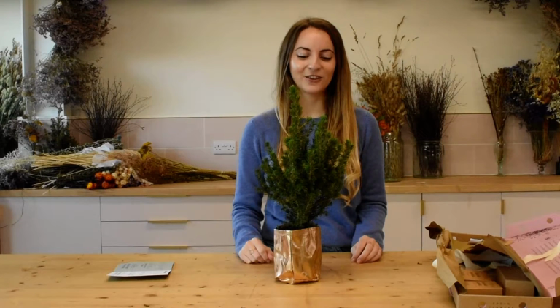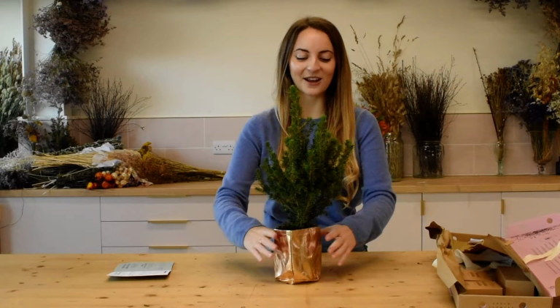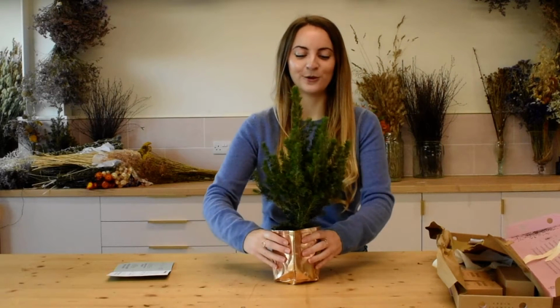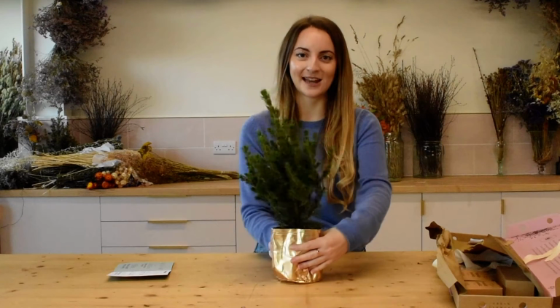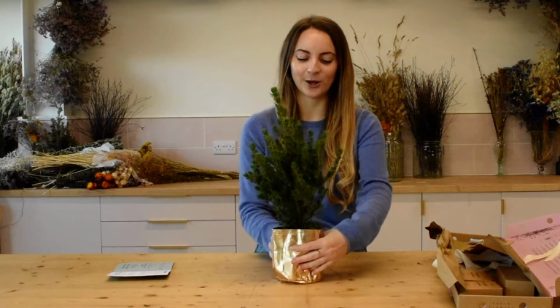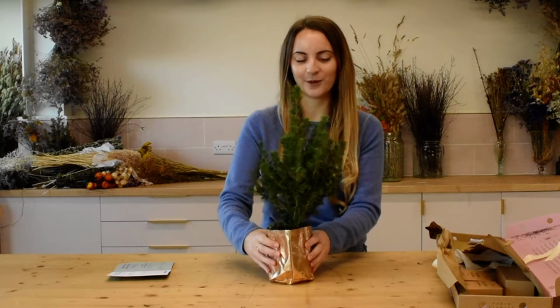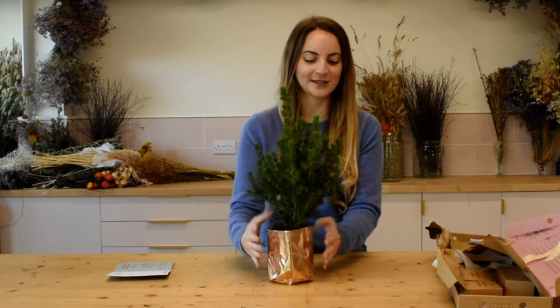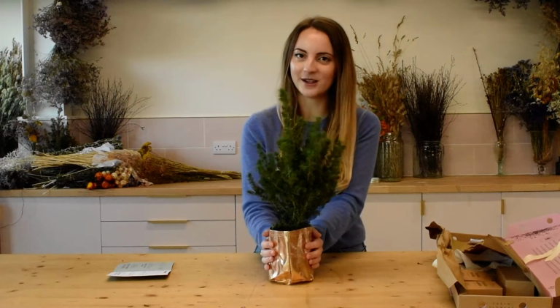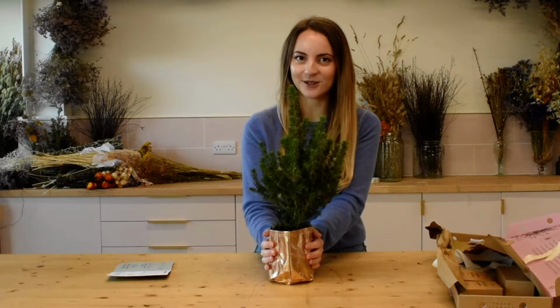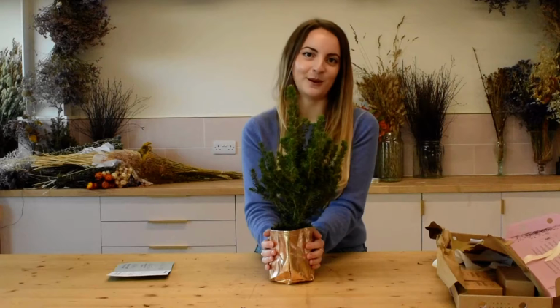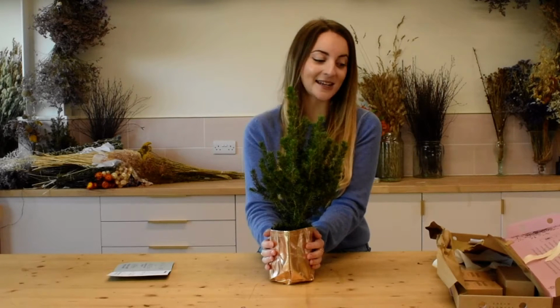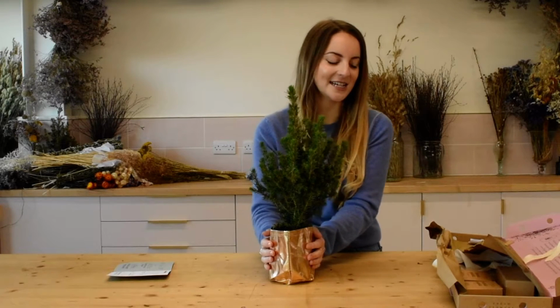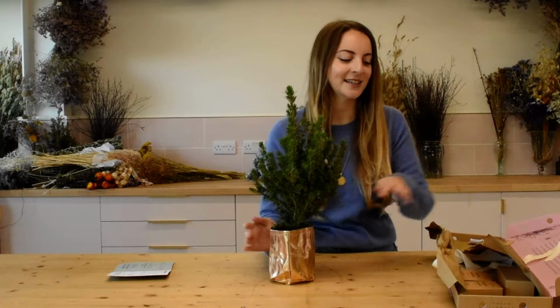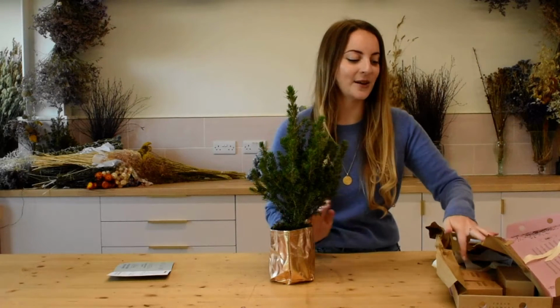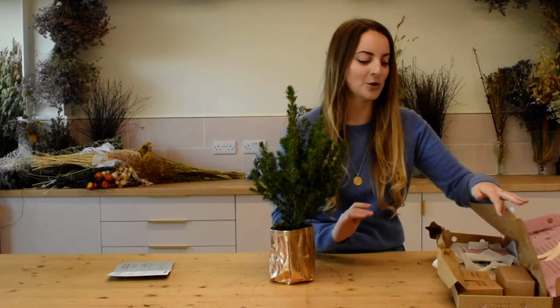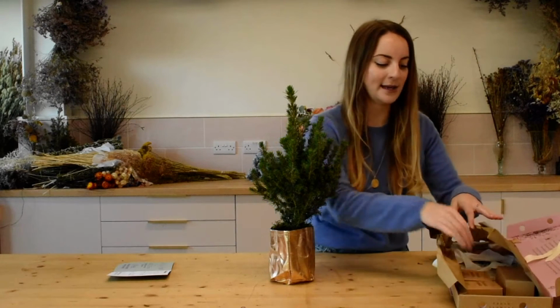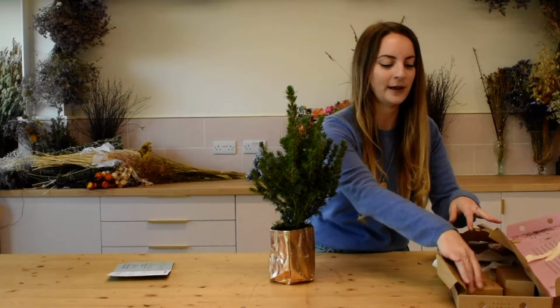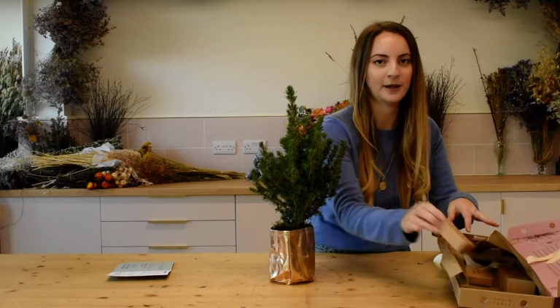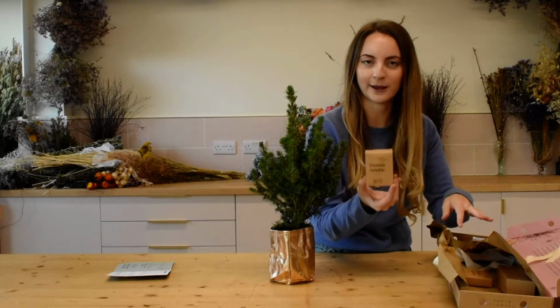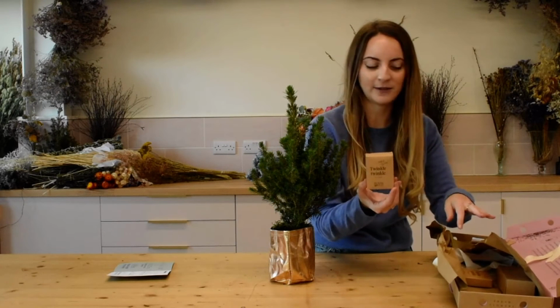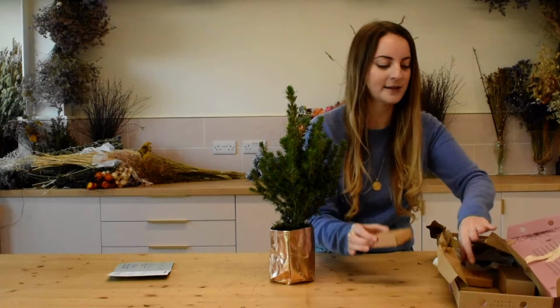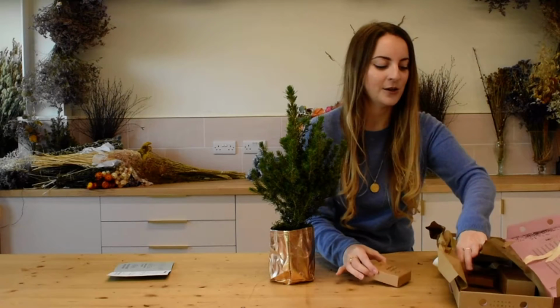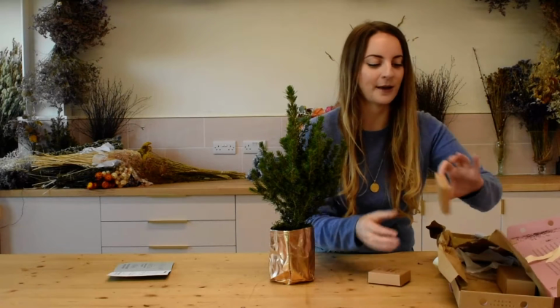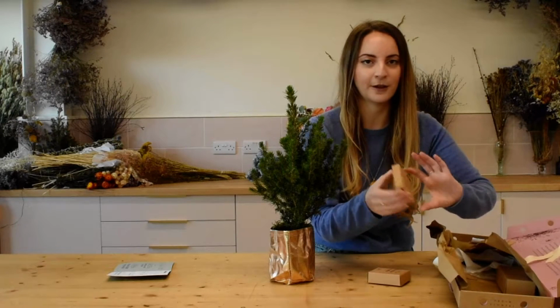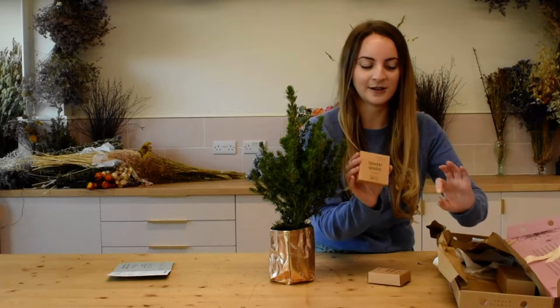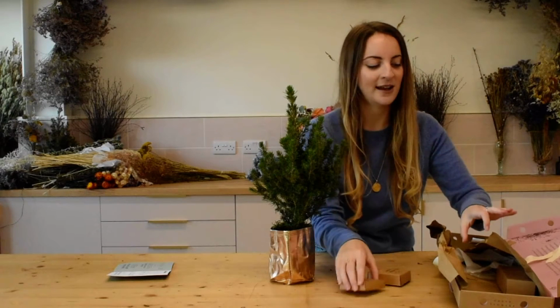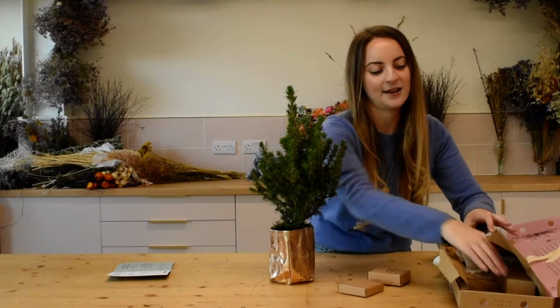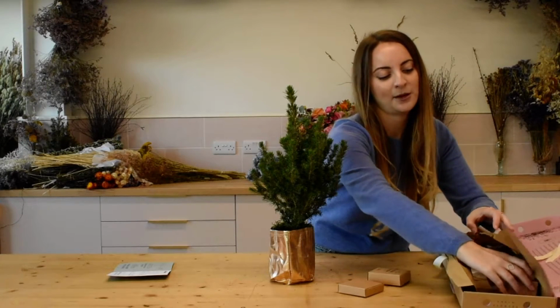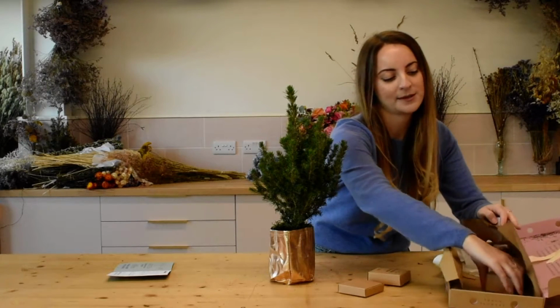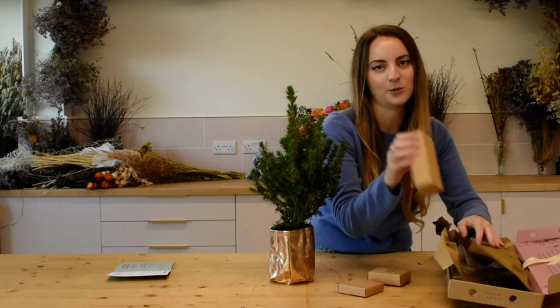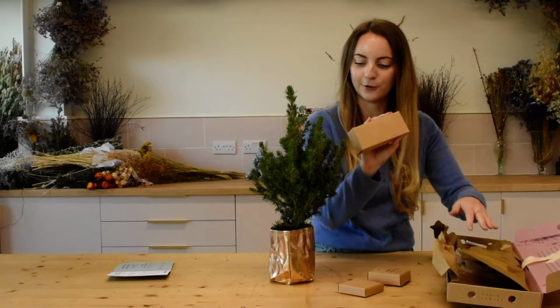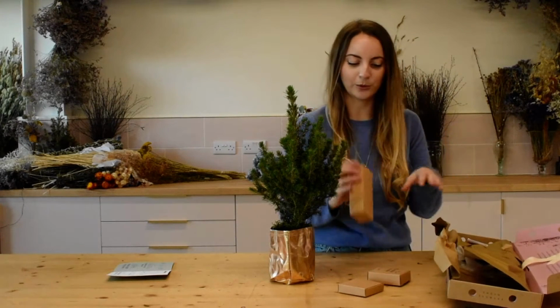Great, so now you've got your tree standing and you're comfortable that it feels stable, you can get onto the fun bit which is the decorating. So inside your box here you'll have a little packet of fairy lights, you'll also have a garland, and then in the bigger box here you will have your baubles.